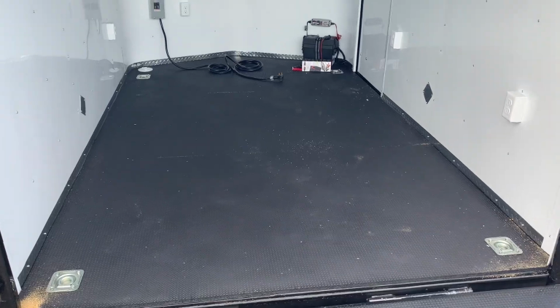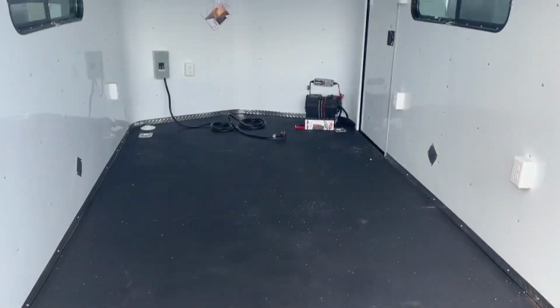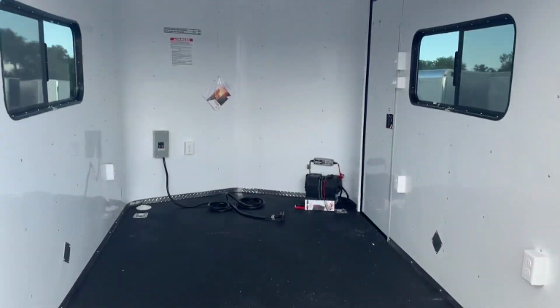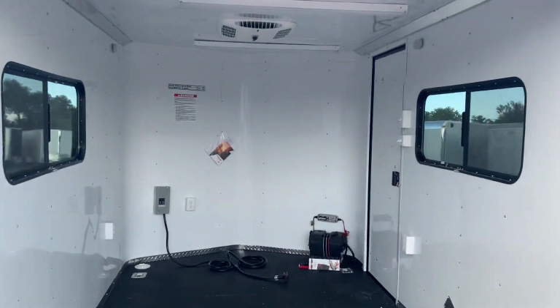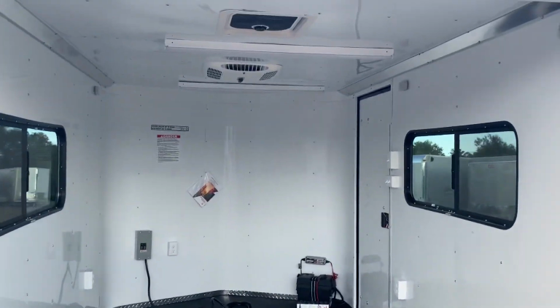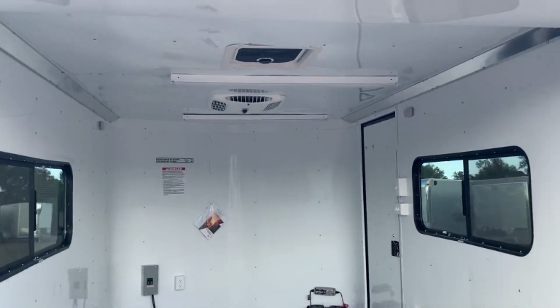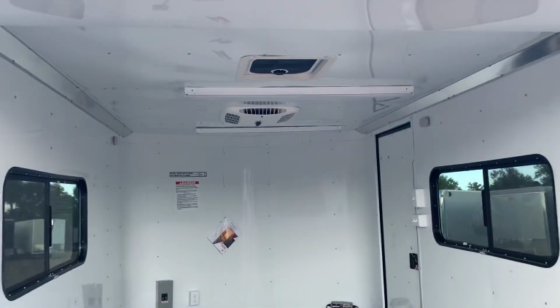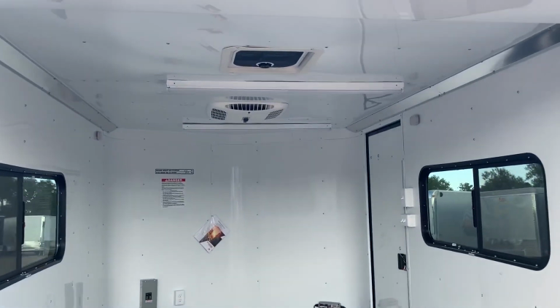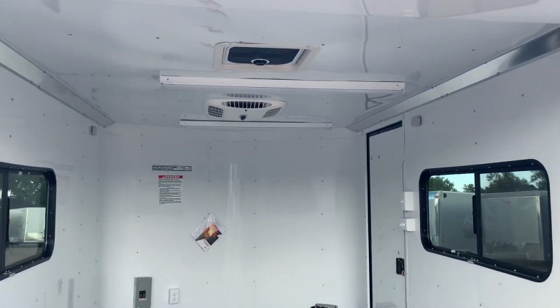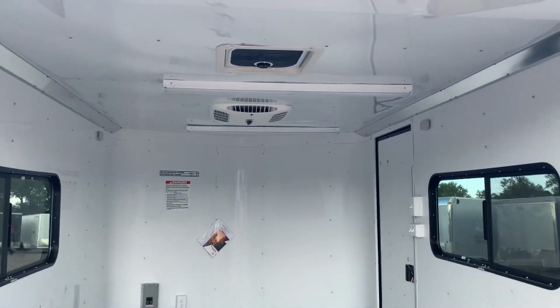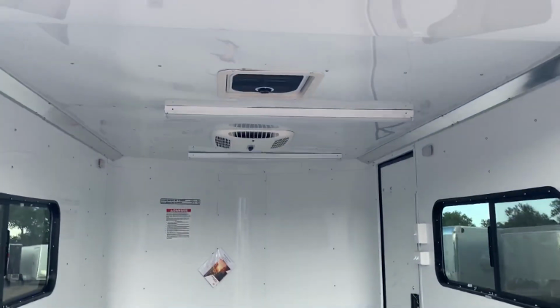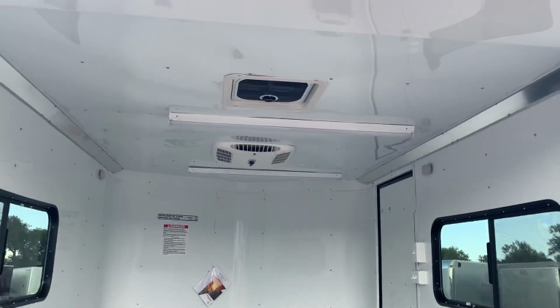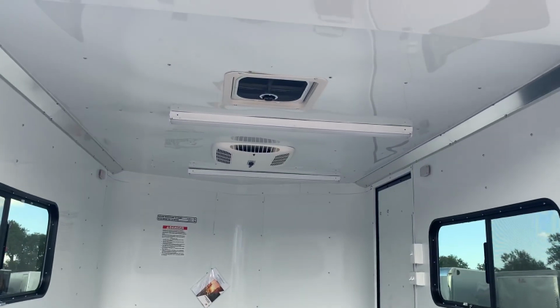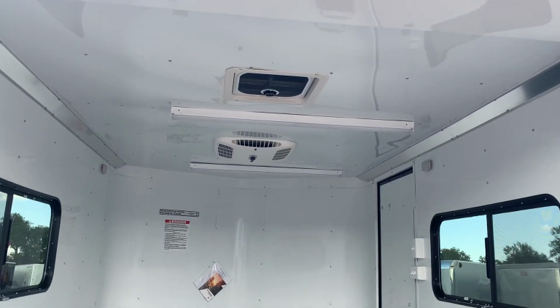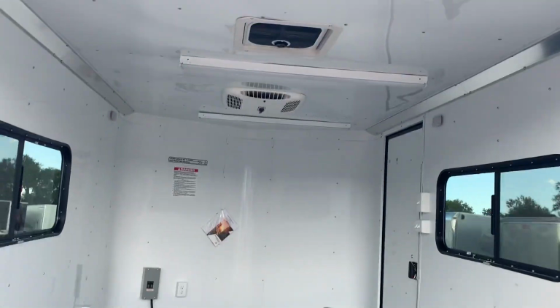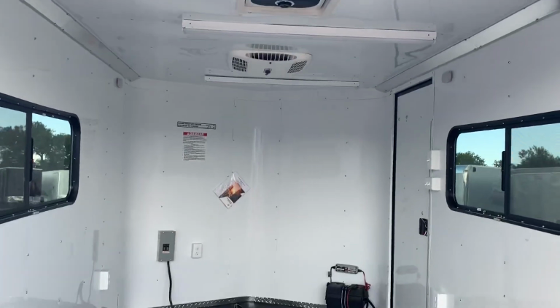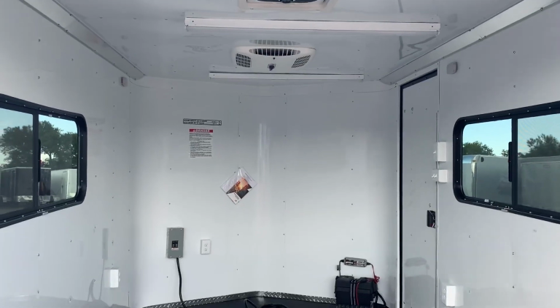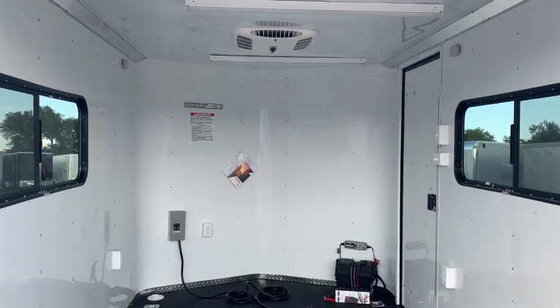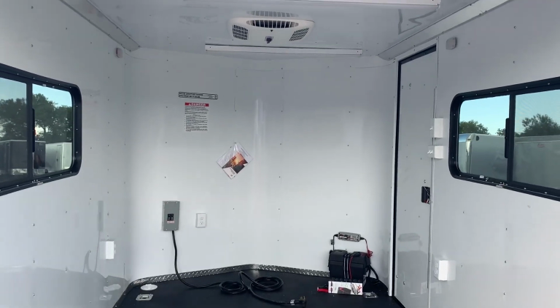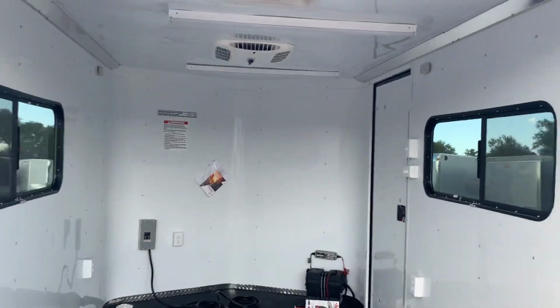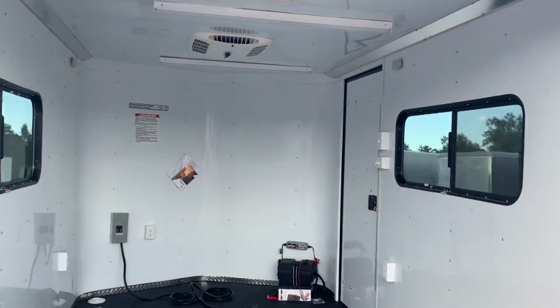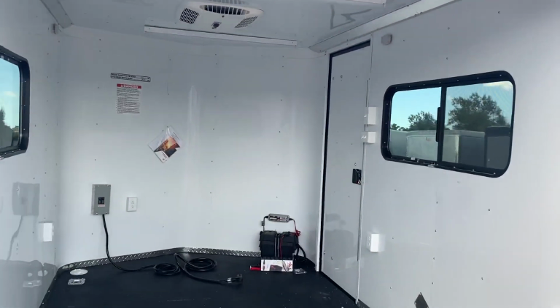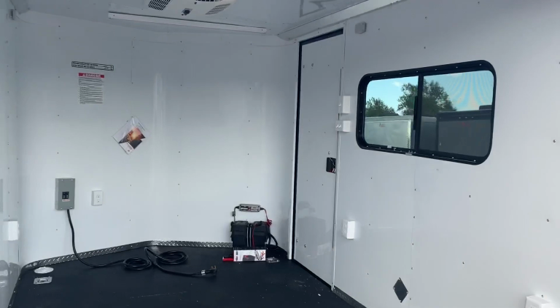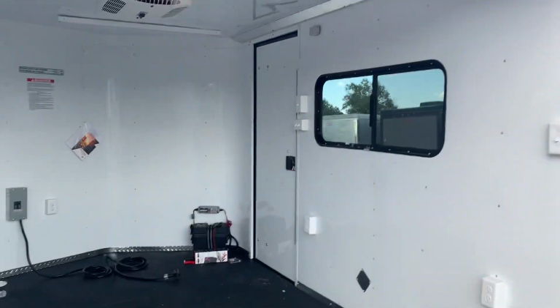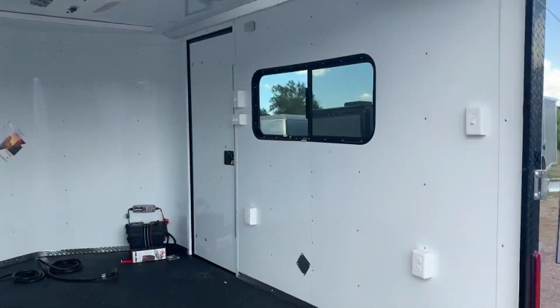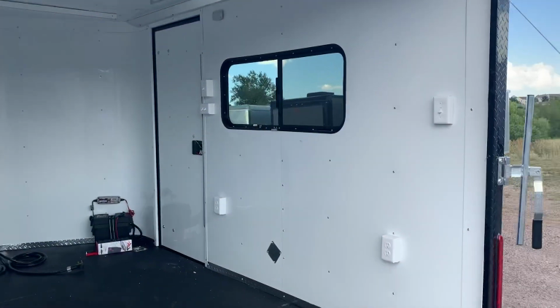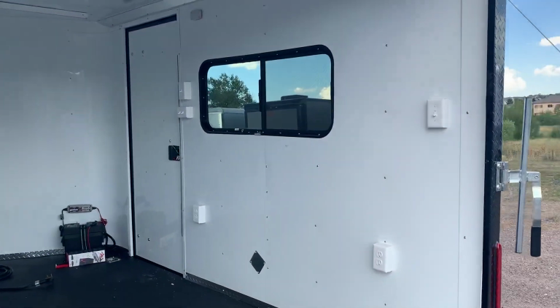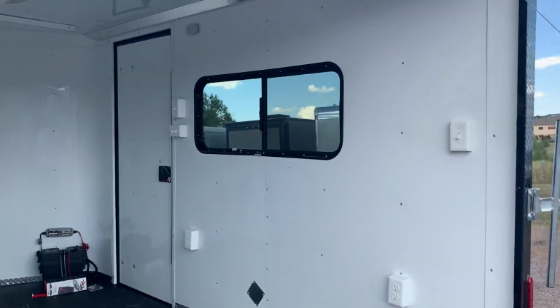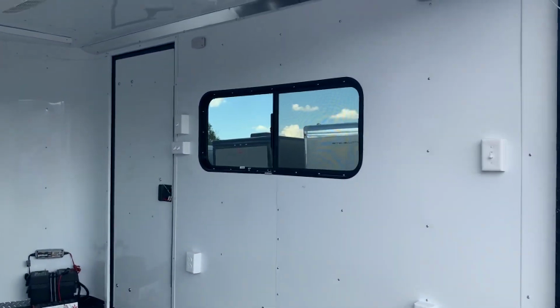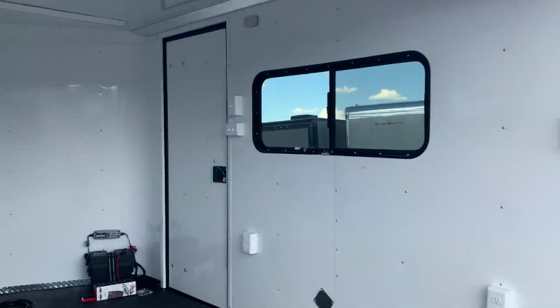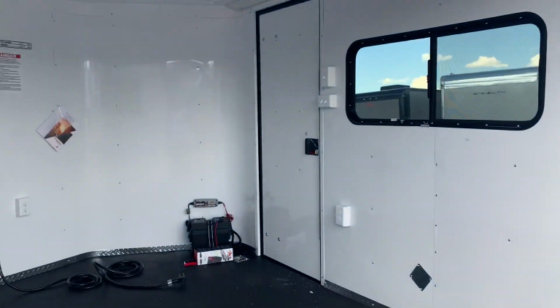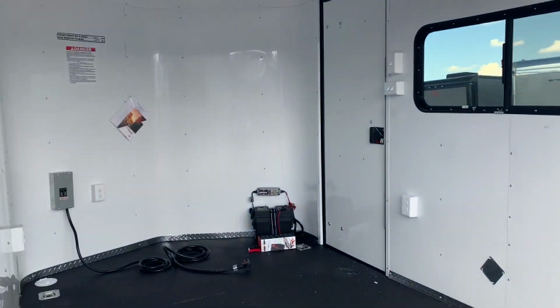We do have a MaxAir roof vent here in the back, two four-foot LEDs, and then you do have your AC unit with a heat strip up there as well, so you can heat and cool this trailer.